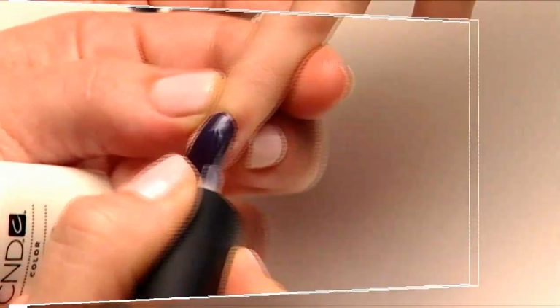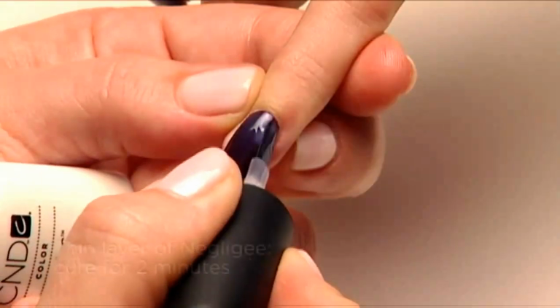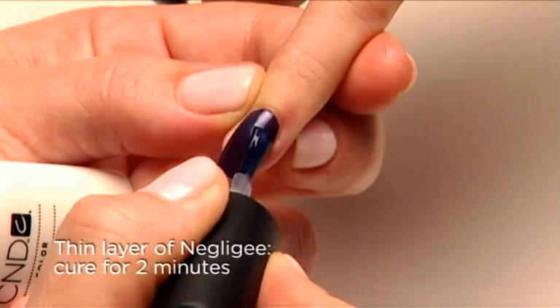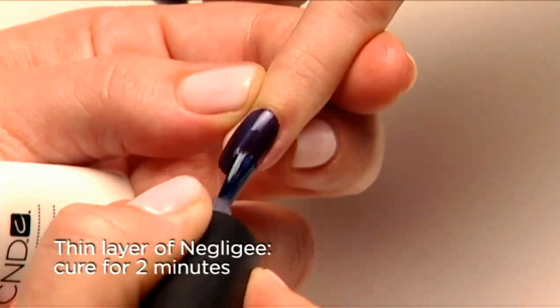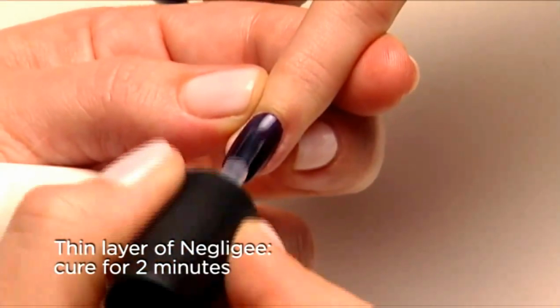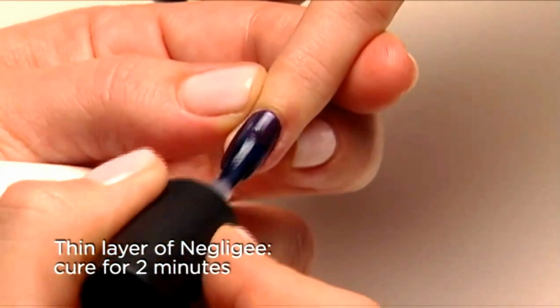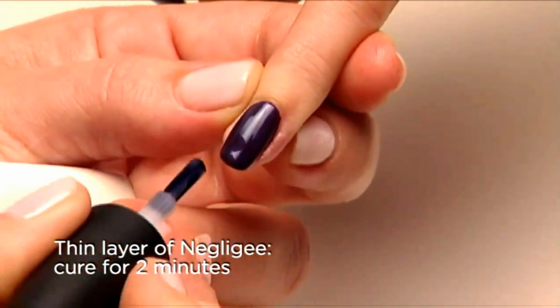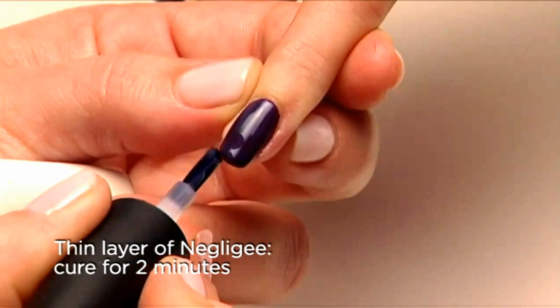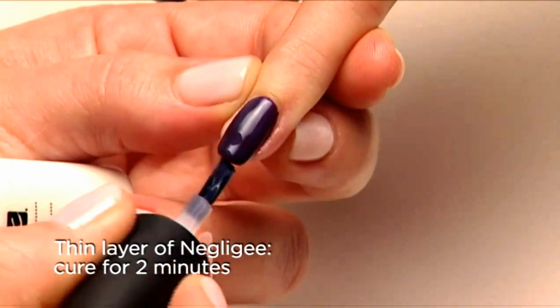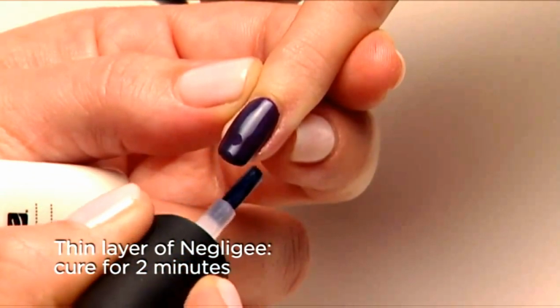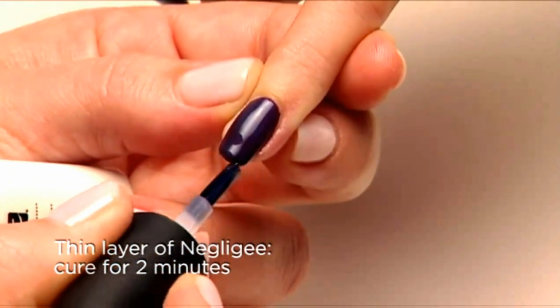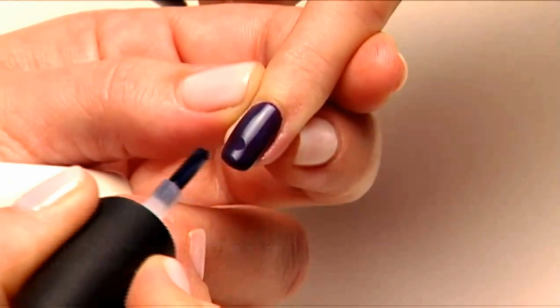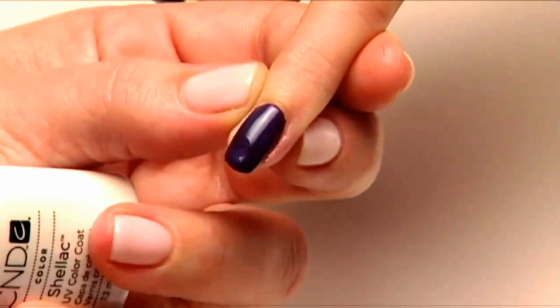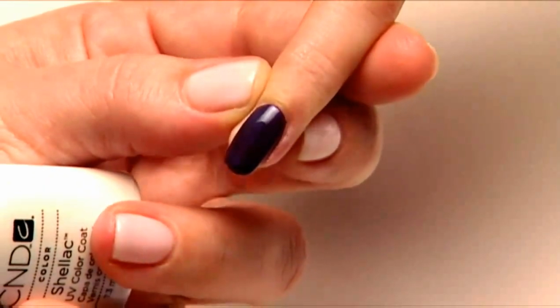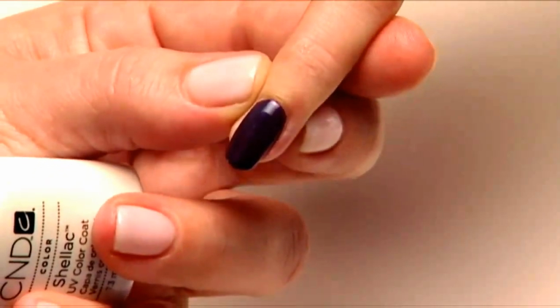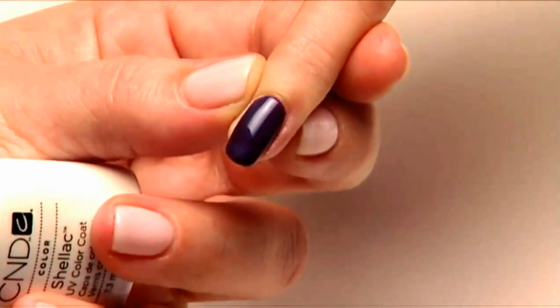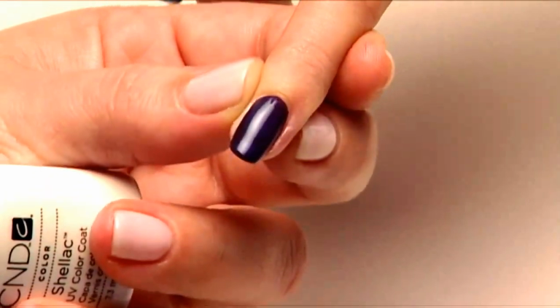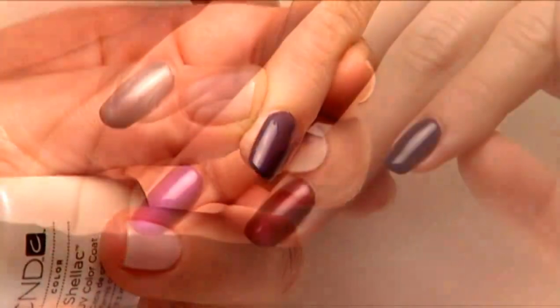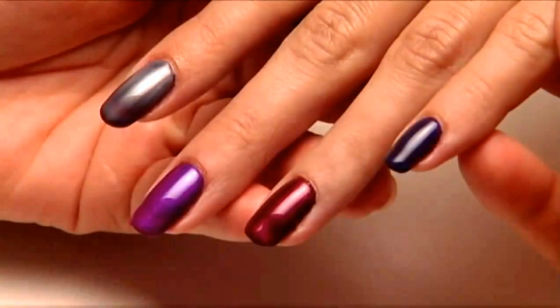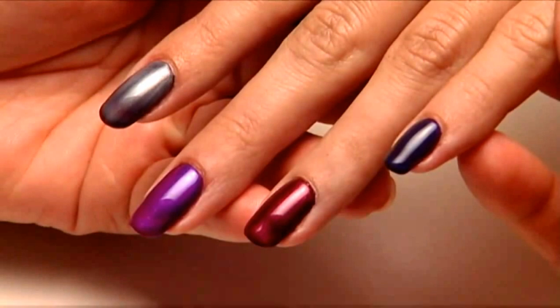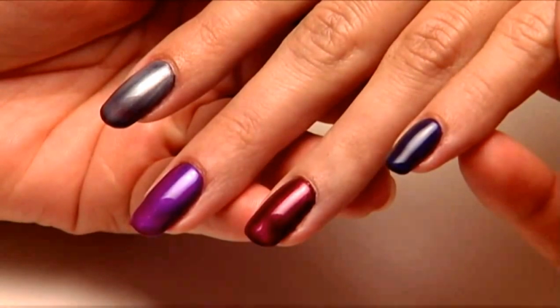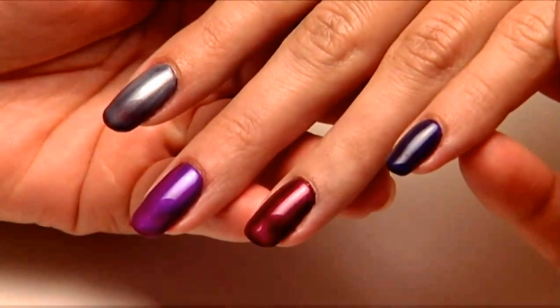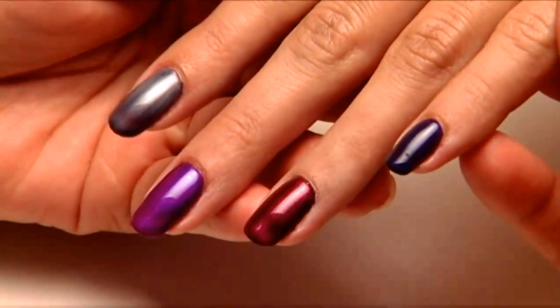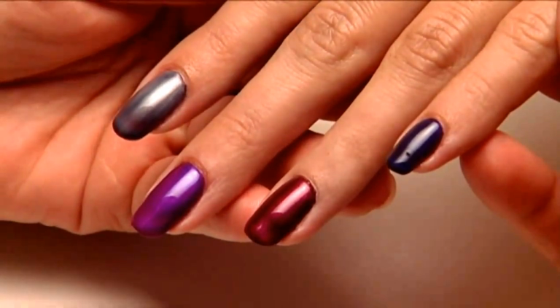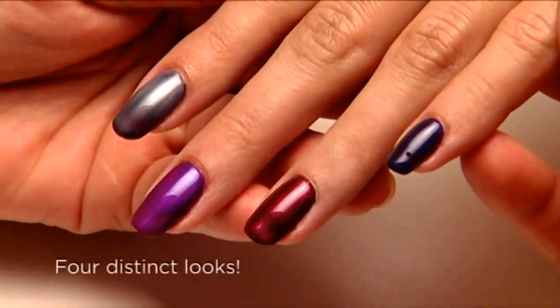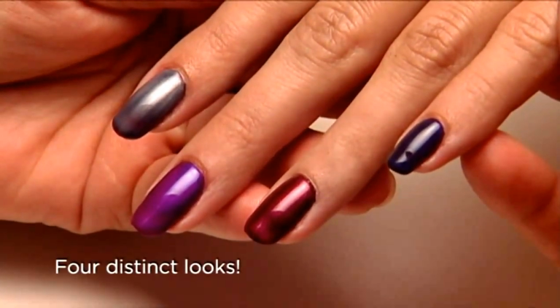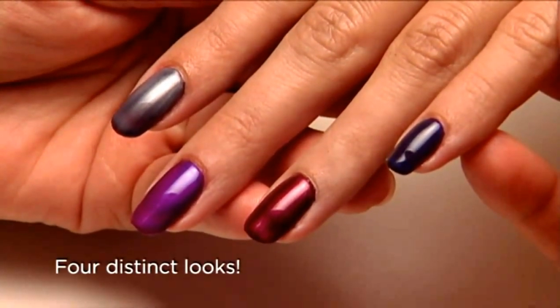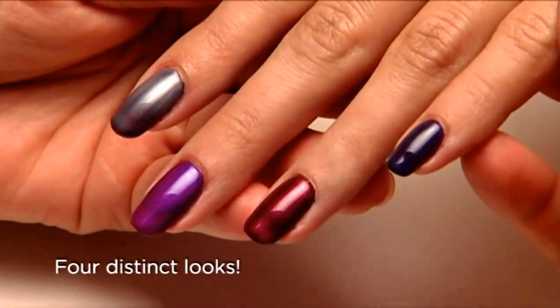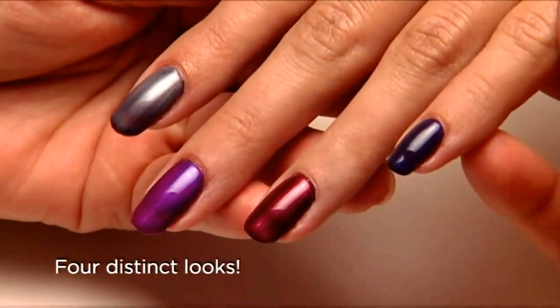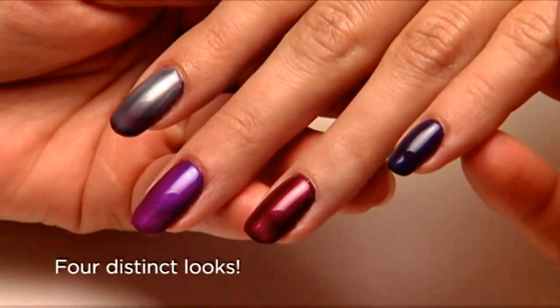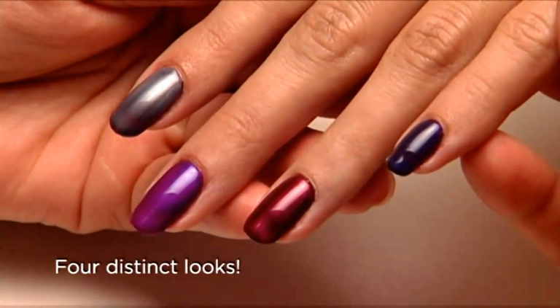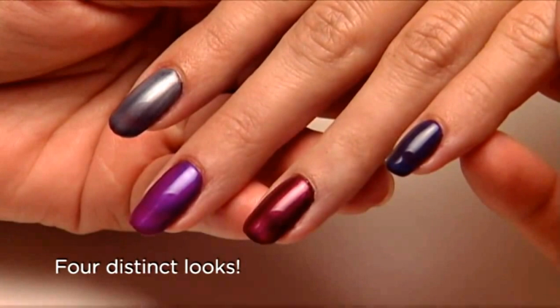Add a layer of Negligee over Fedora for a layer of smoke. One base color — Fedora — but four distinctively different end results.